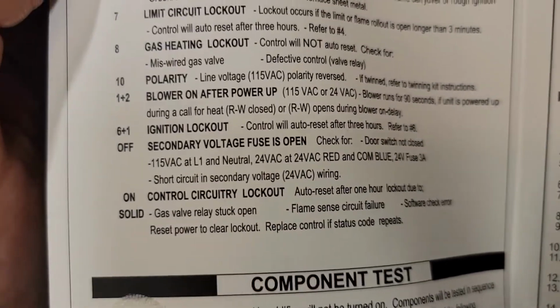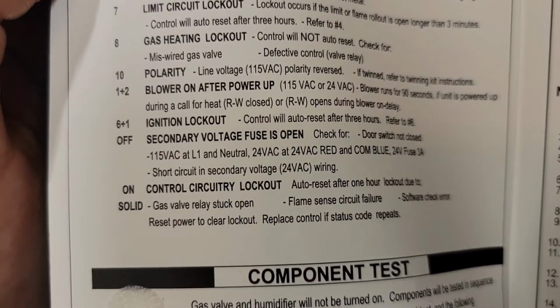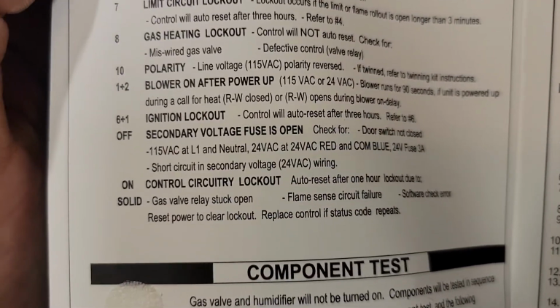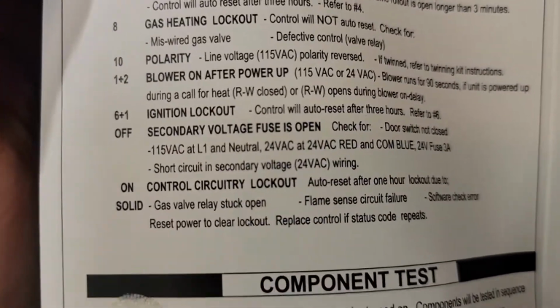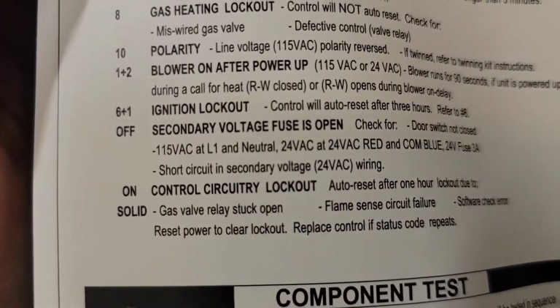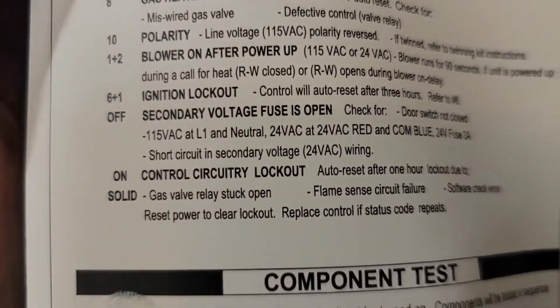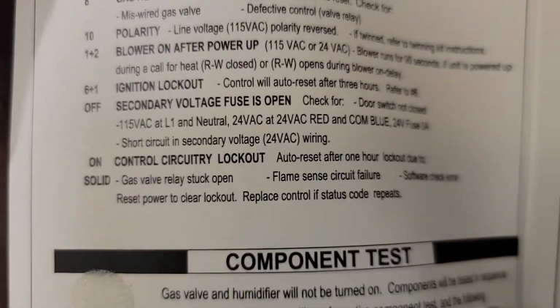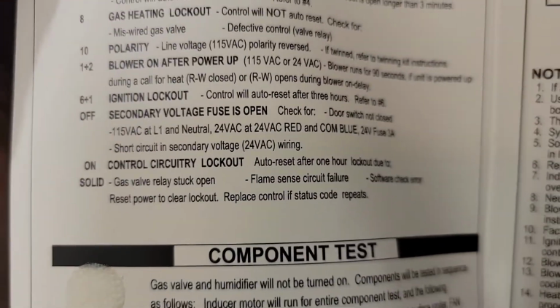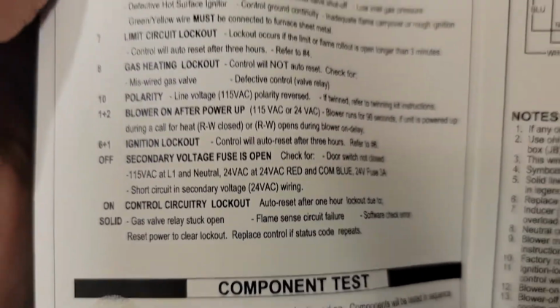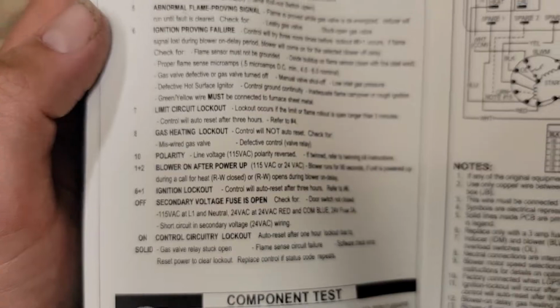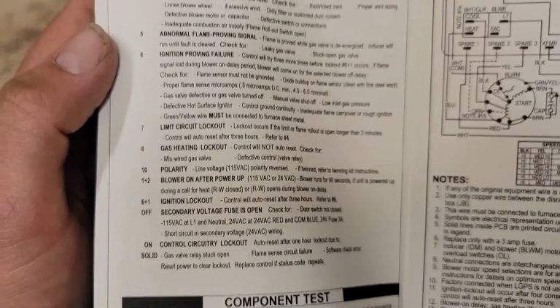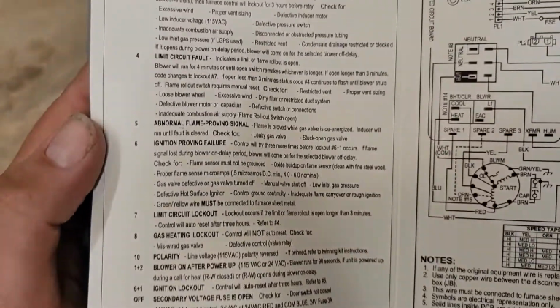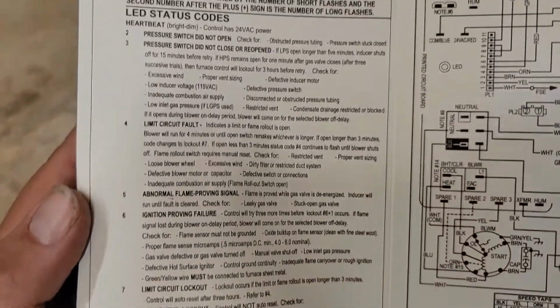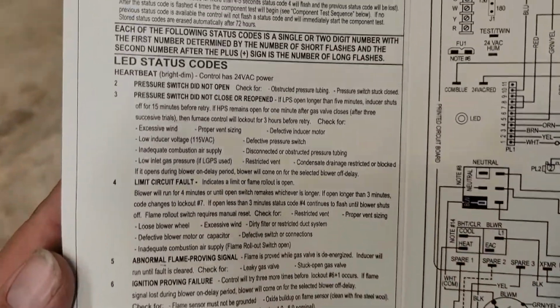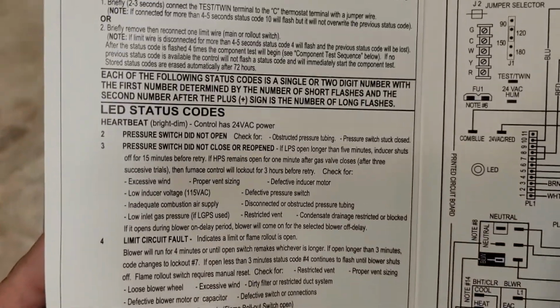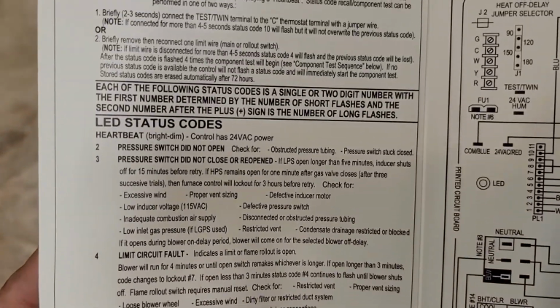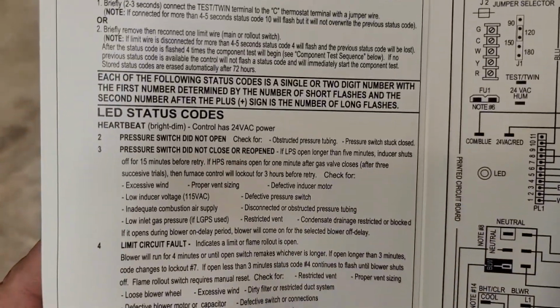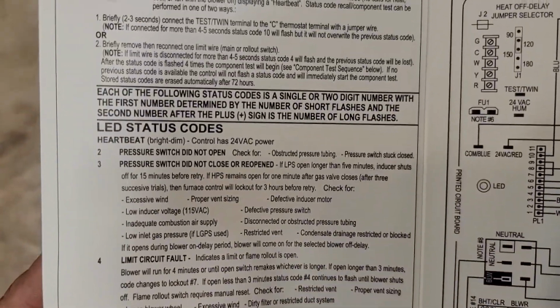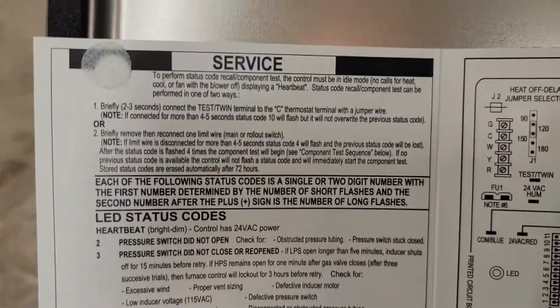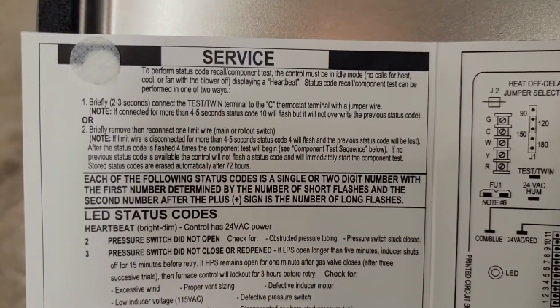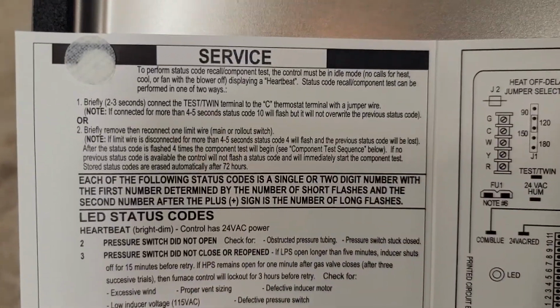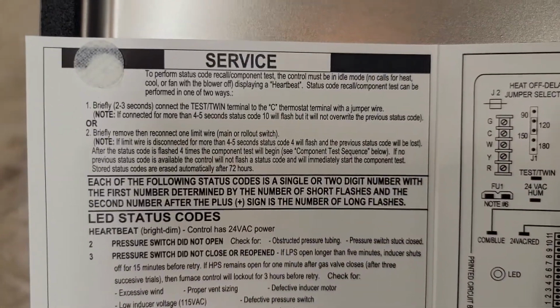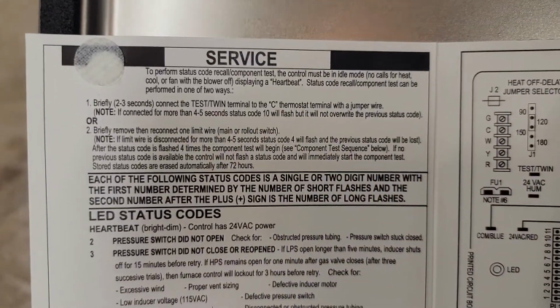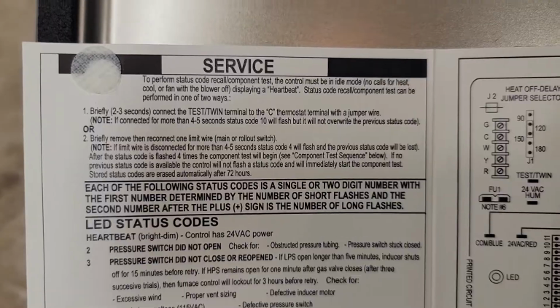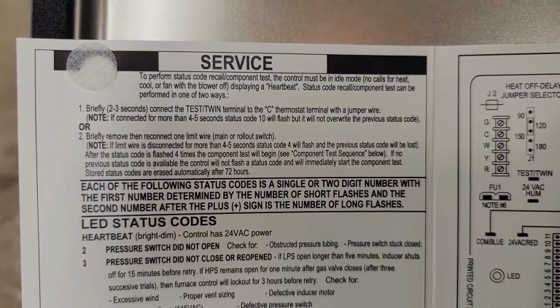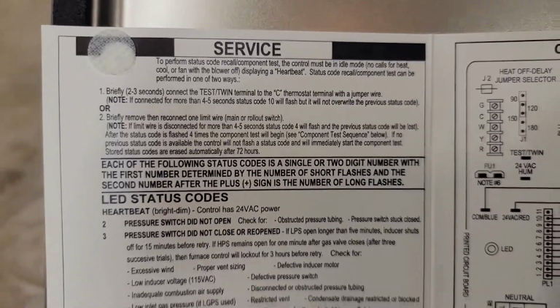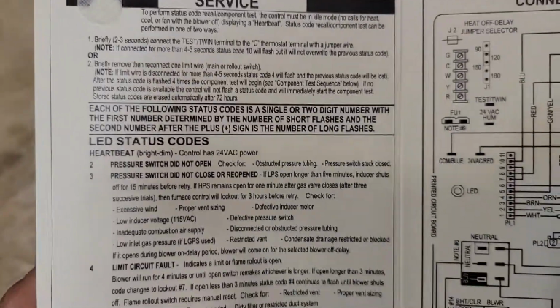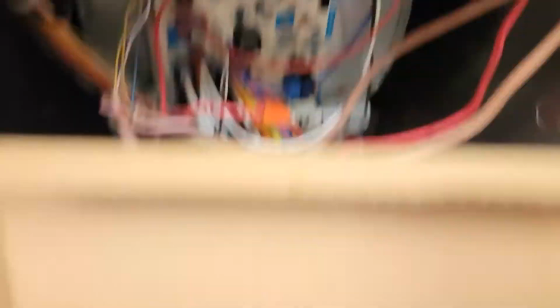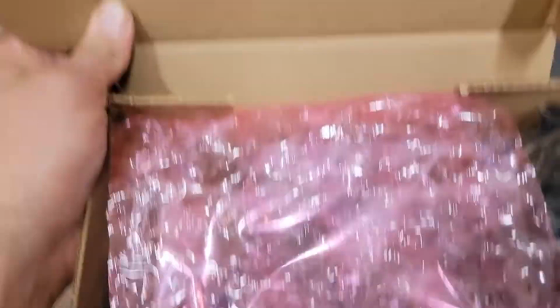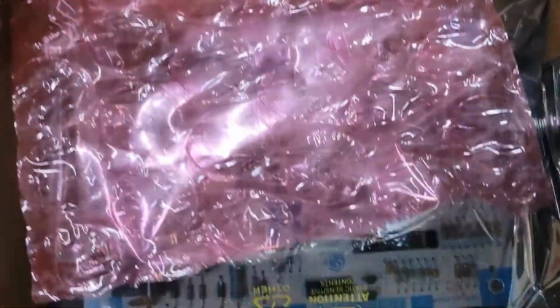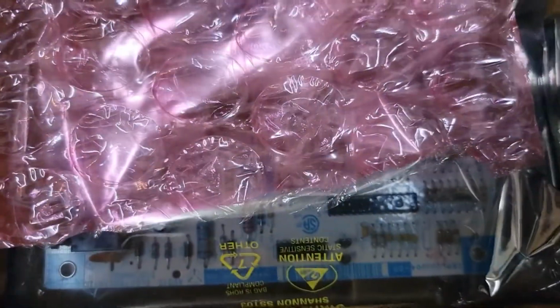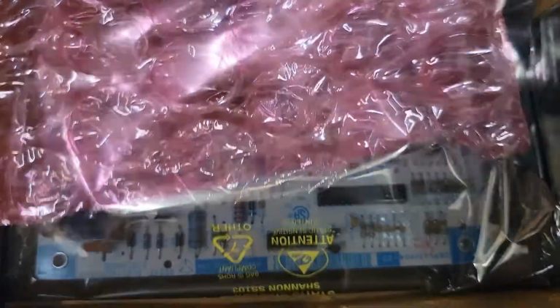It's just our board that's bad — short circuit in secondary voltage. LED status codes confirm it. Time to replace the board.